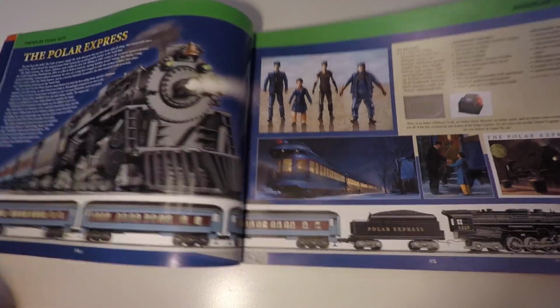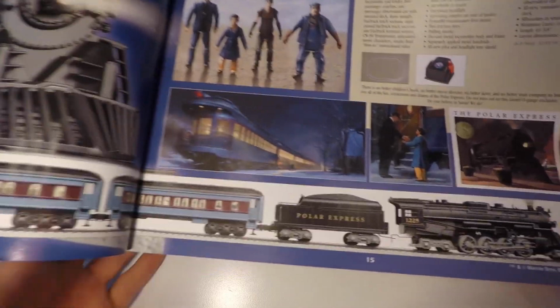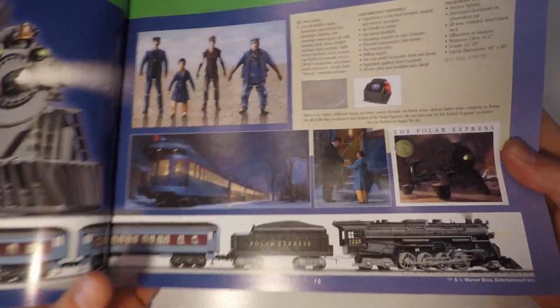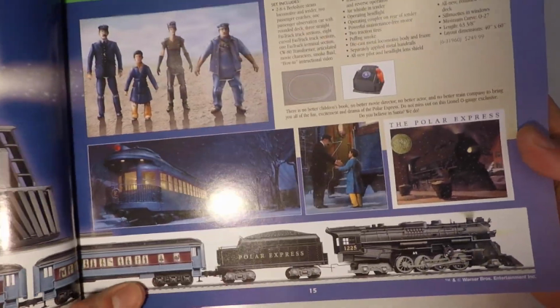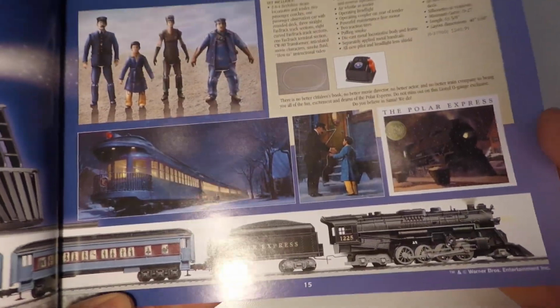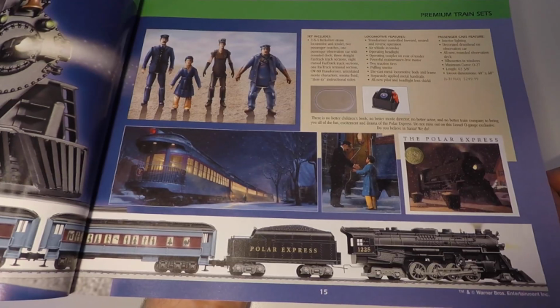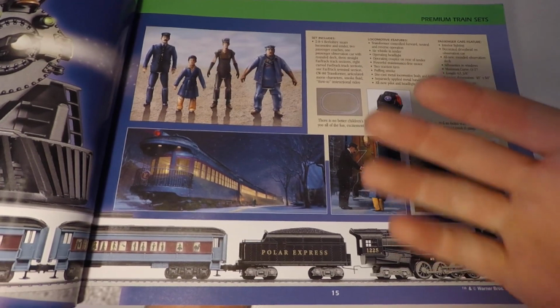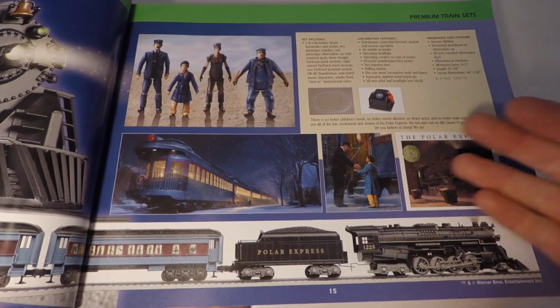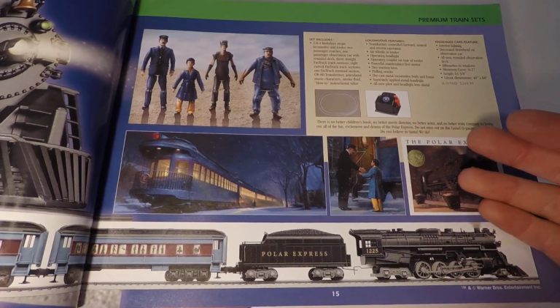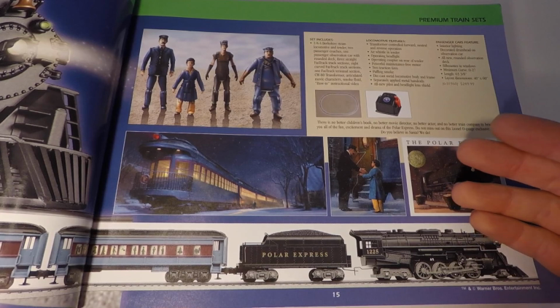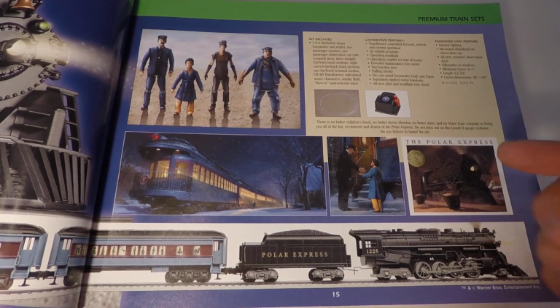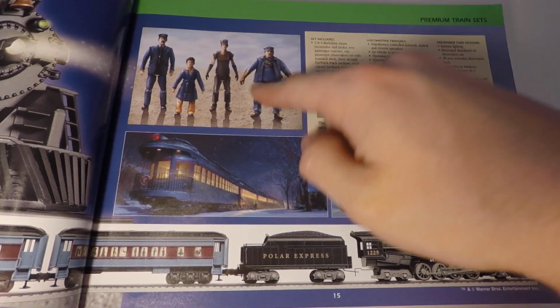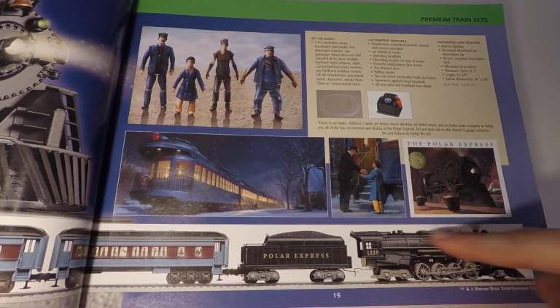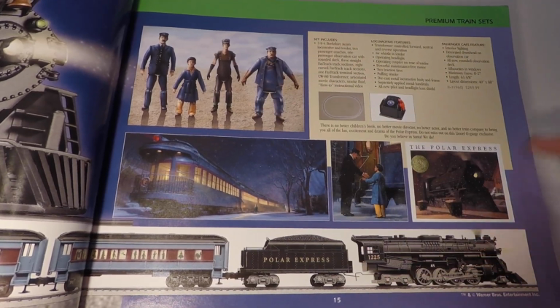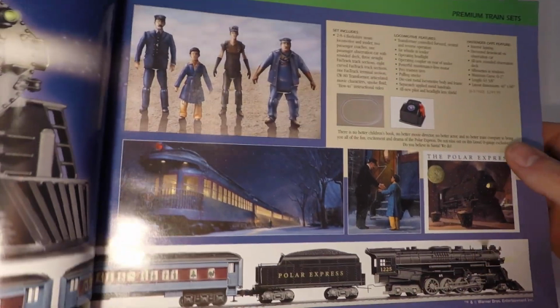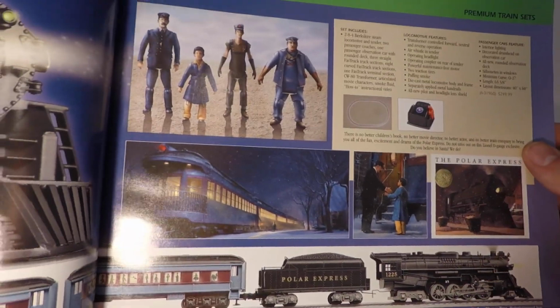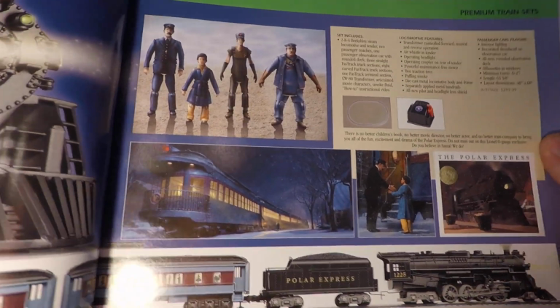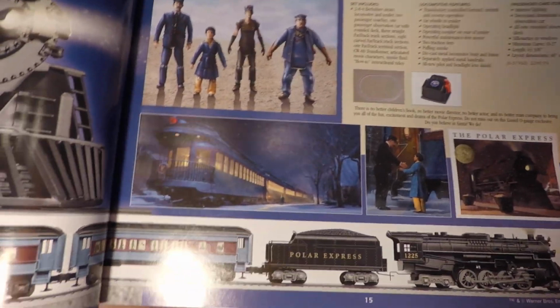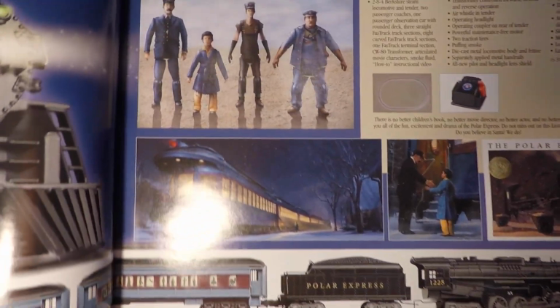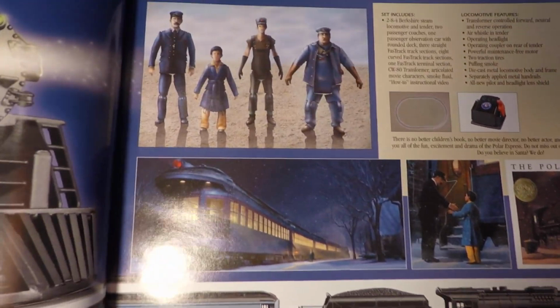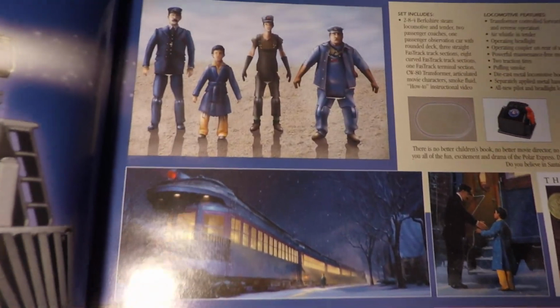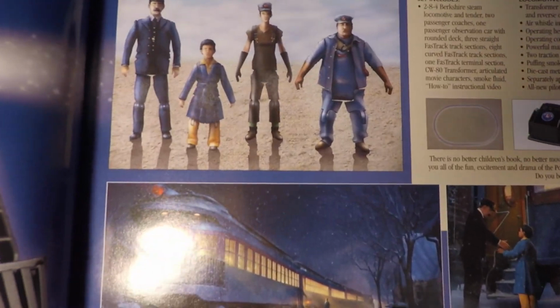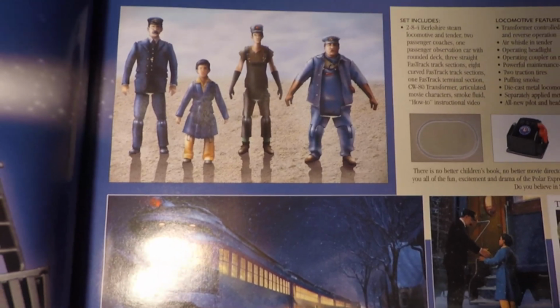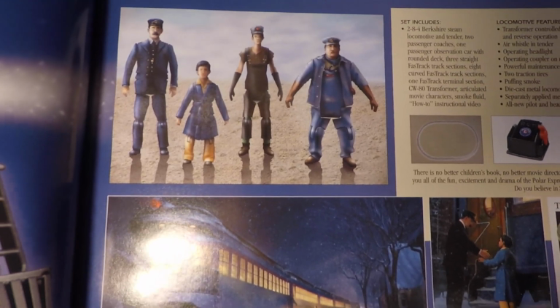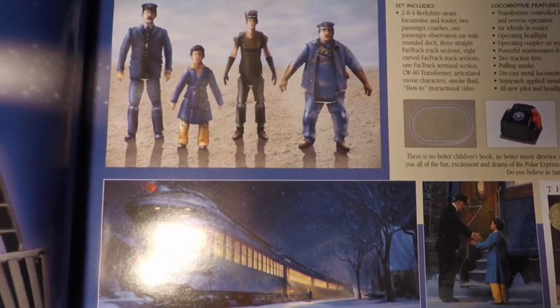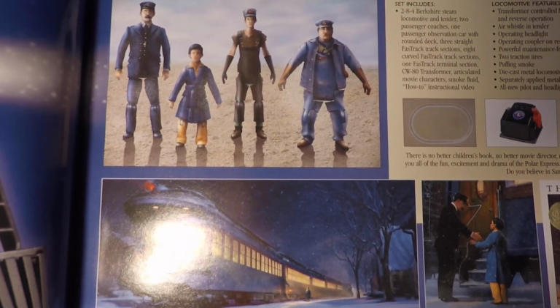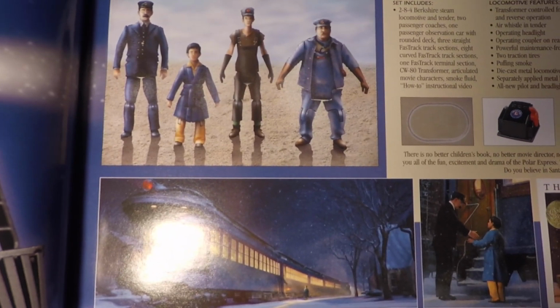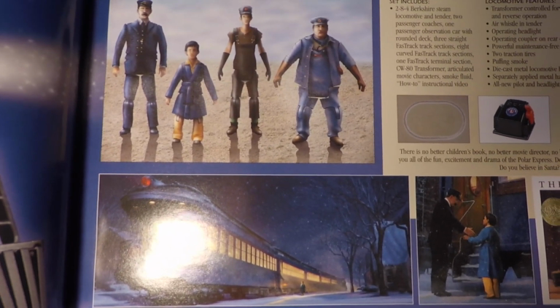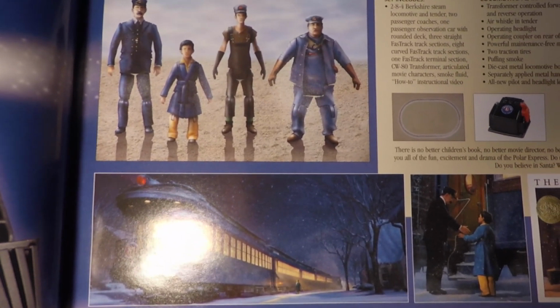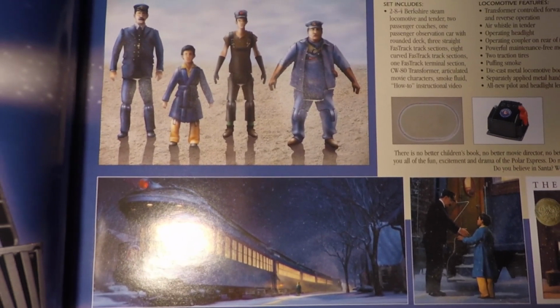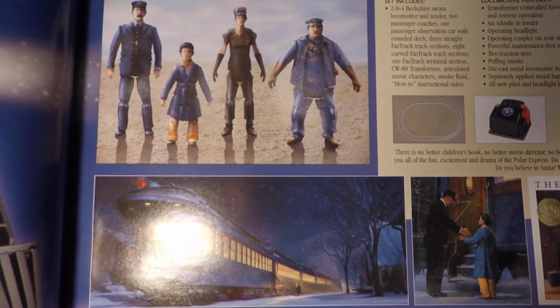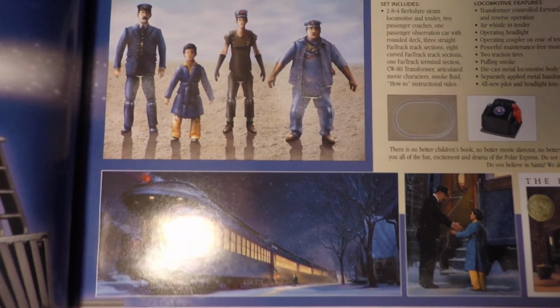First, let's take a look at this side of the catalog. What's so neat about this catalog is that all of the images are pre-production models. I'm going to hold these figurines up close, and you can see they're just artist renditions — they're not even actual models.